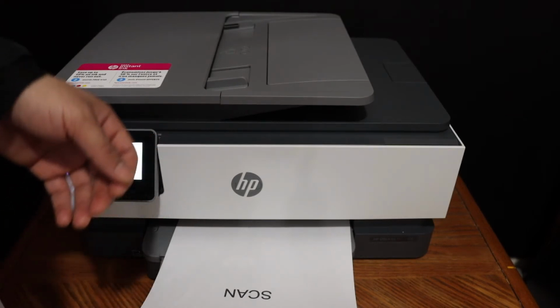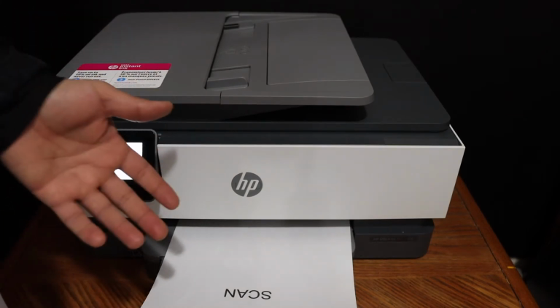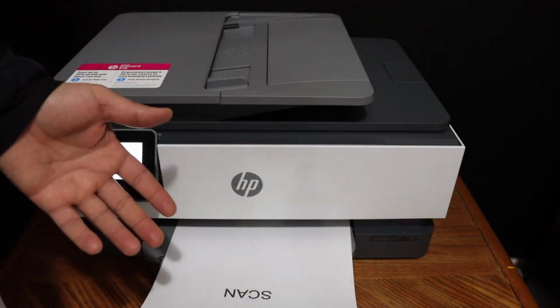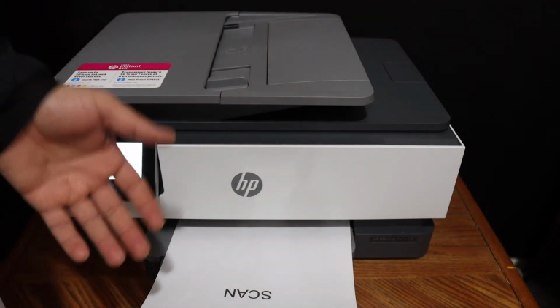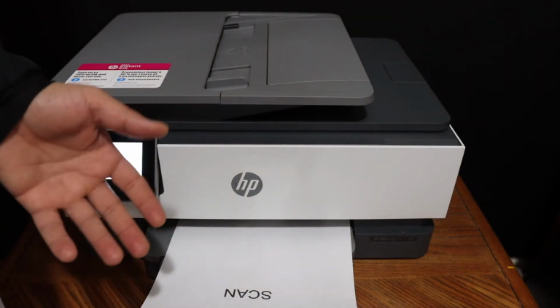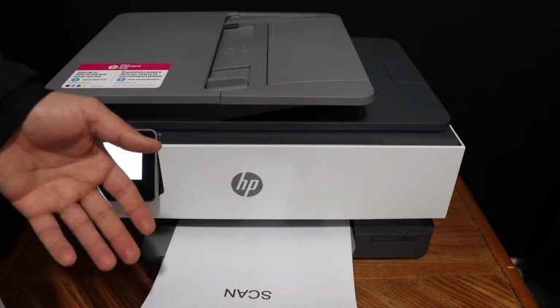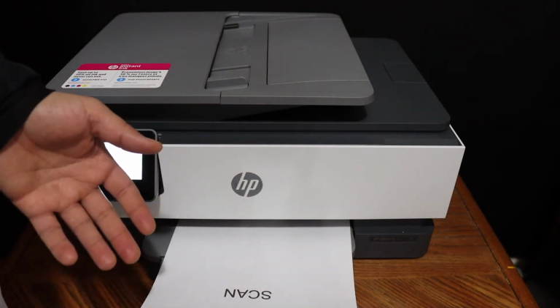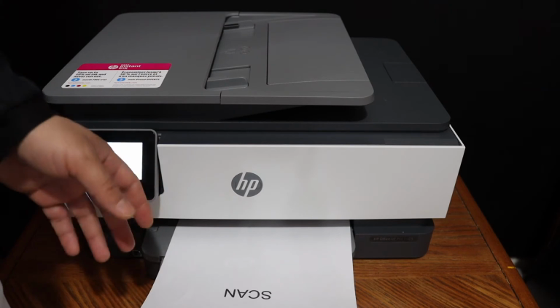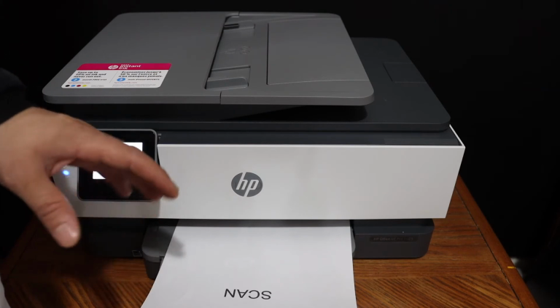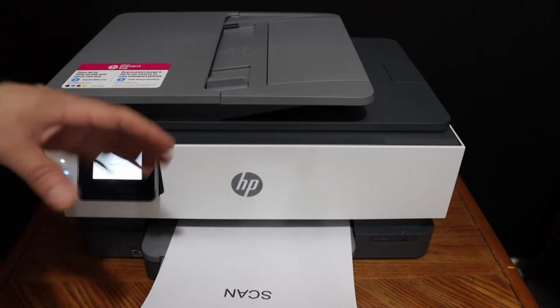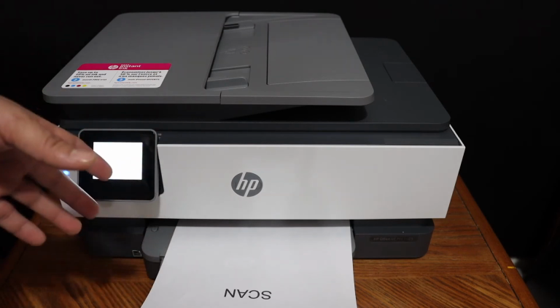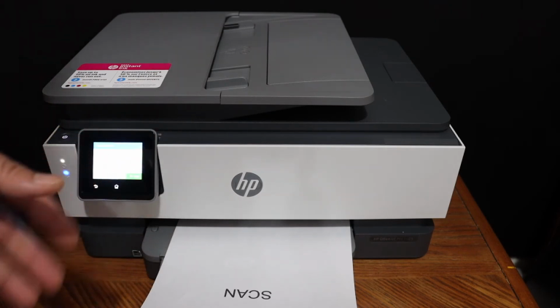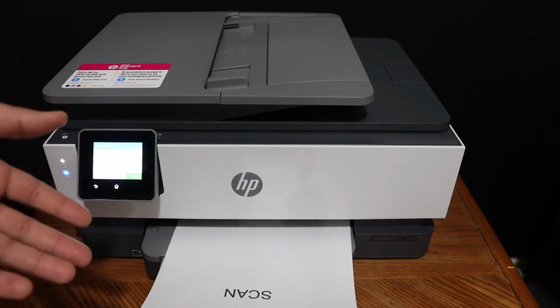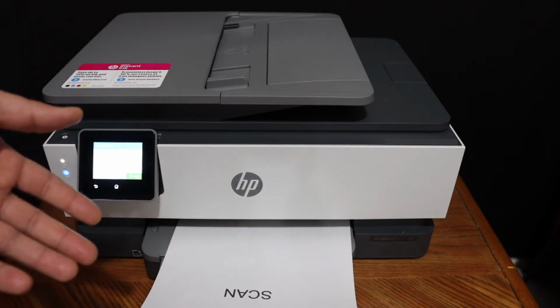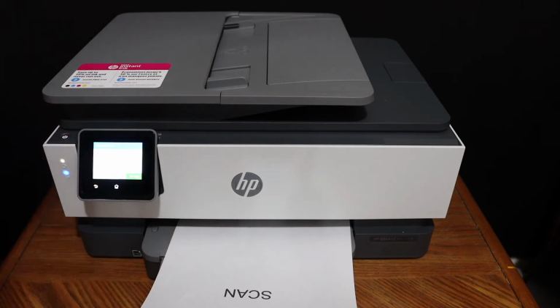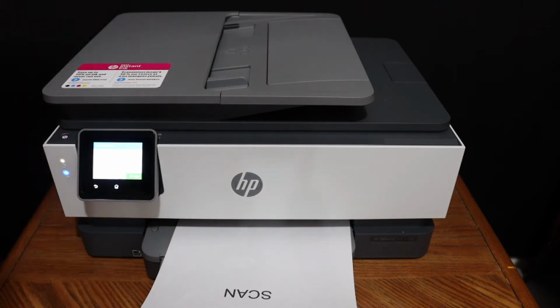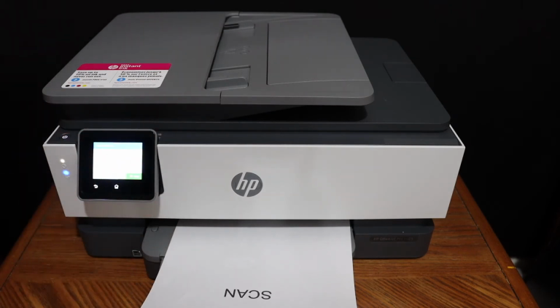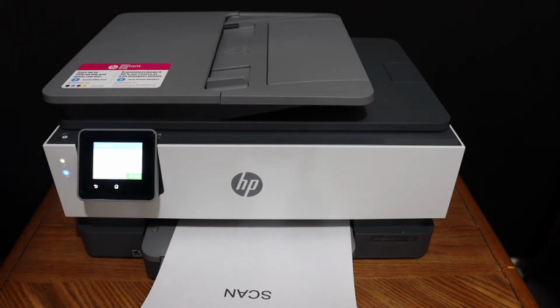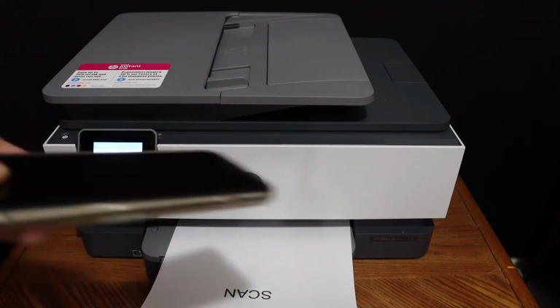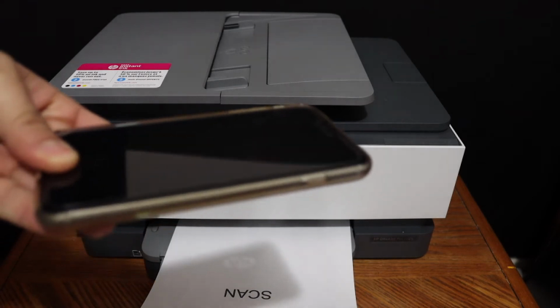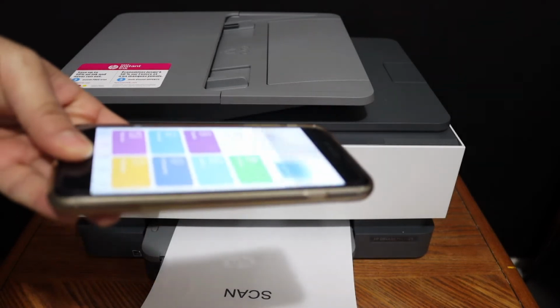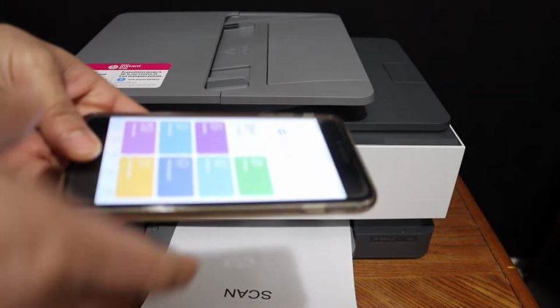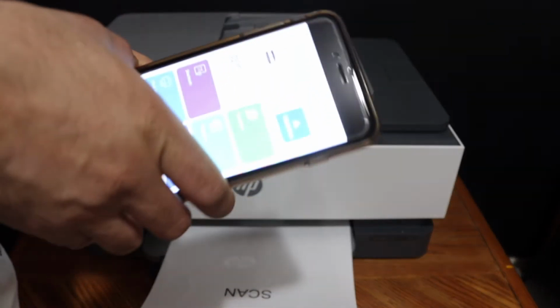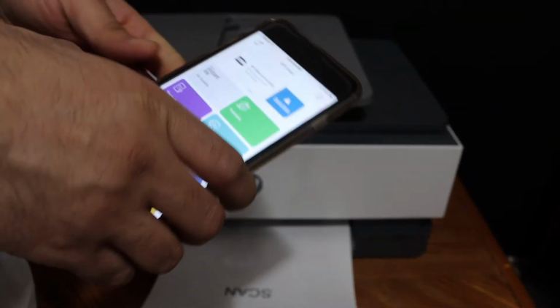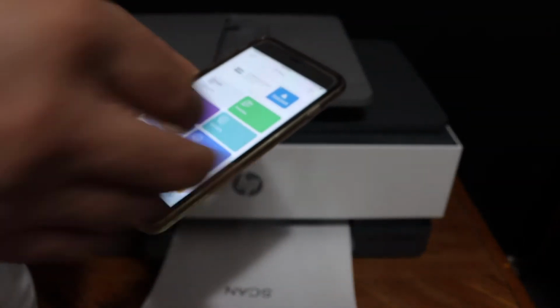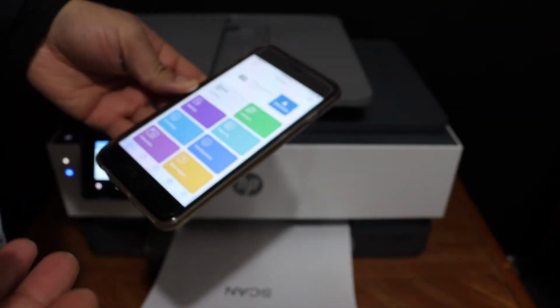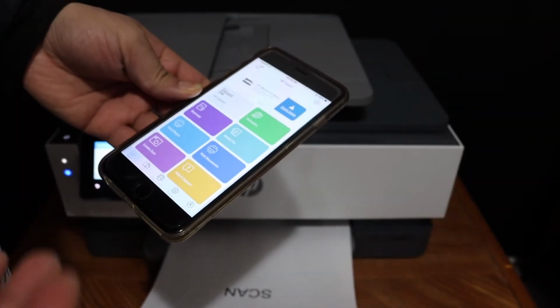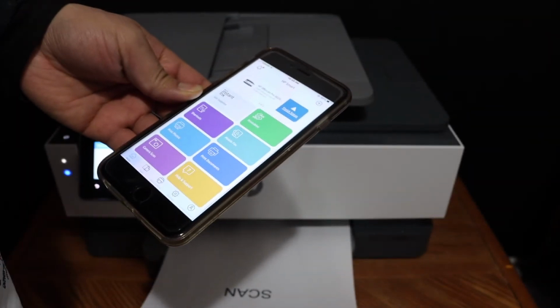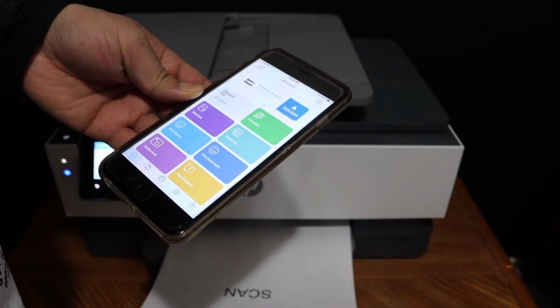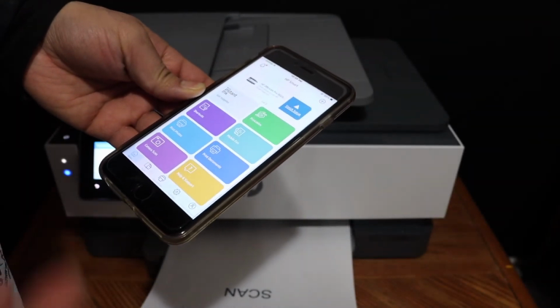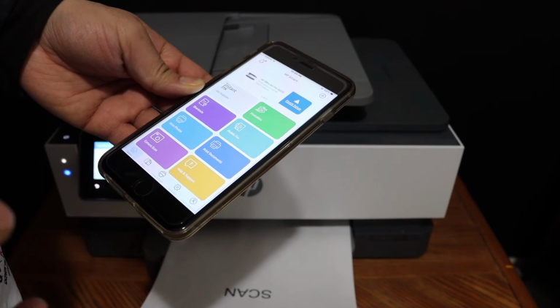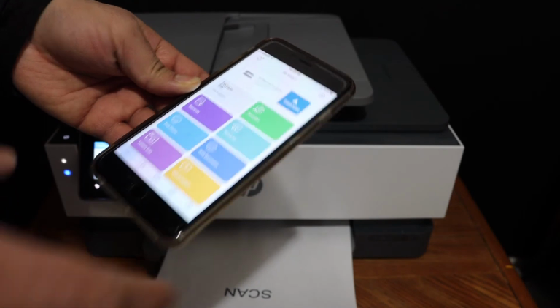The next thing is to do the wireless printing and scanning. For that we need to connect this printer with any device — for example, I have connected it with my iPhone. Simply download the HP Smart app and then do the Wi-Fi or Wi-Fi Direct setup.